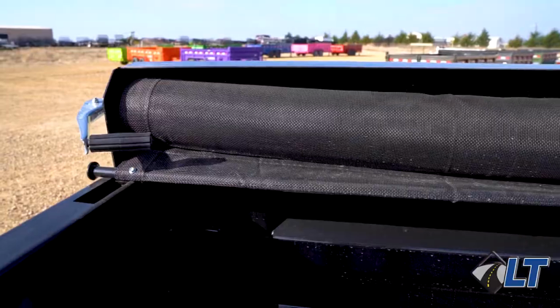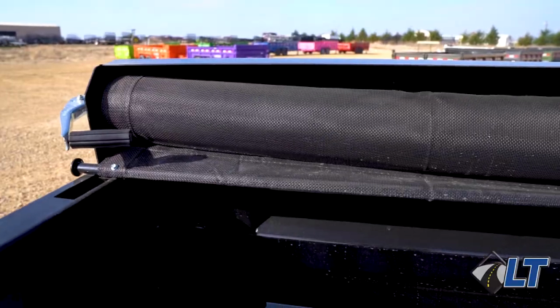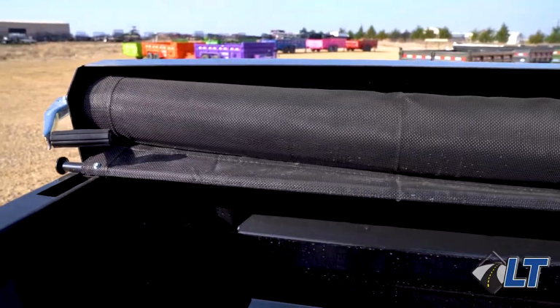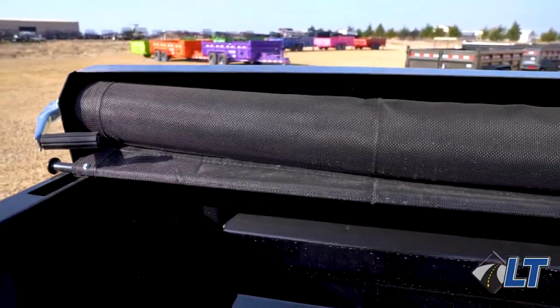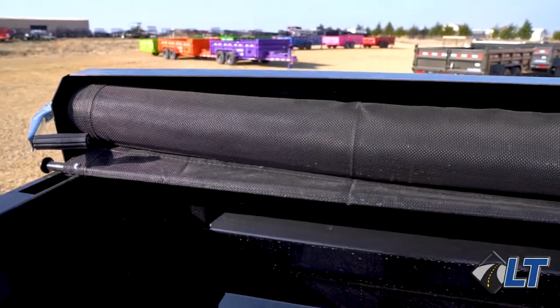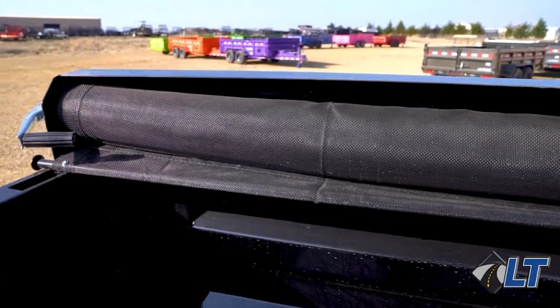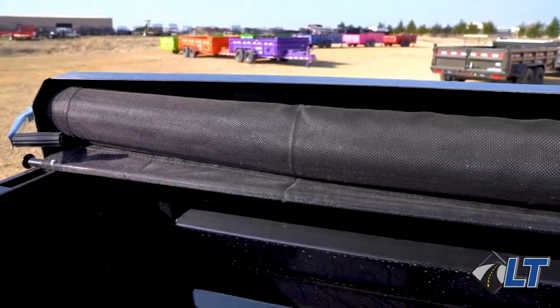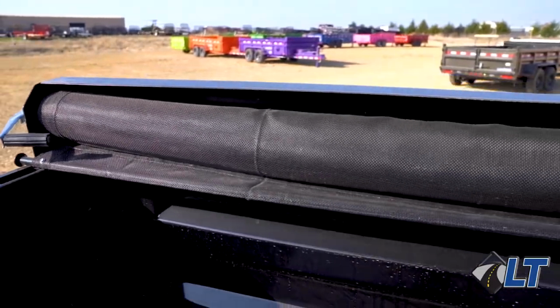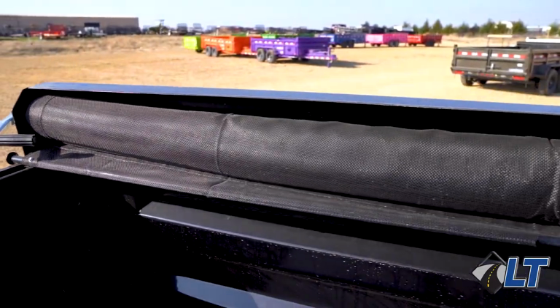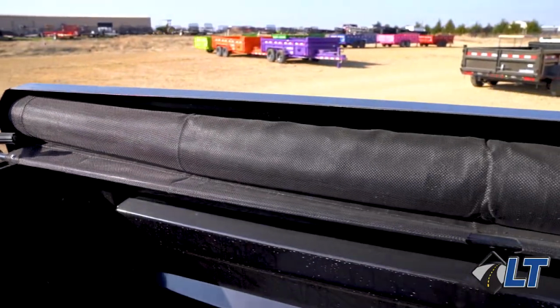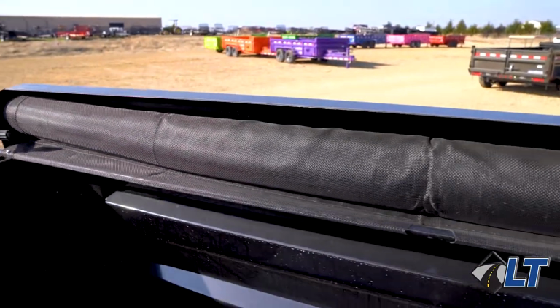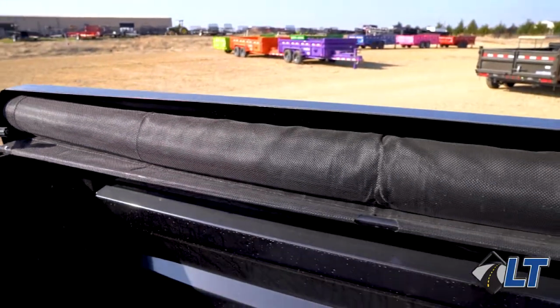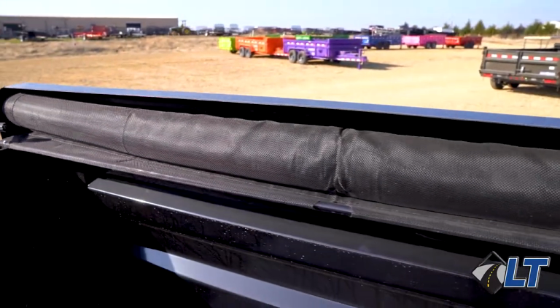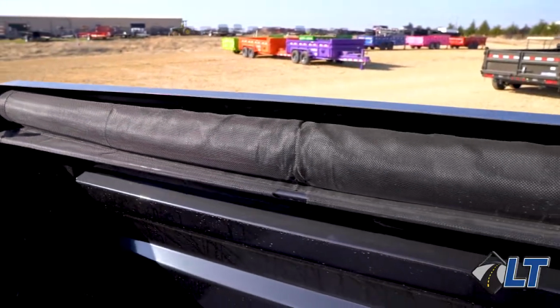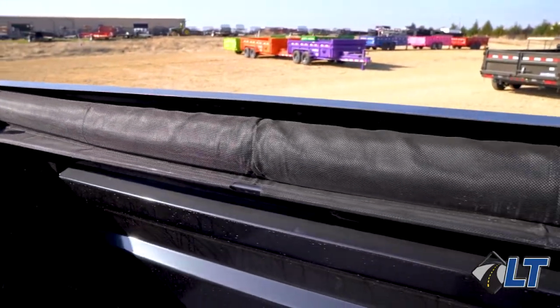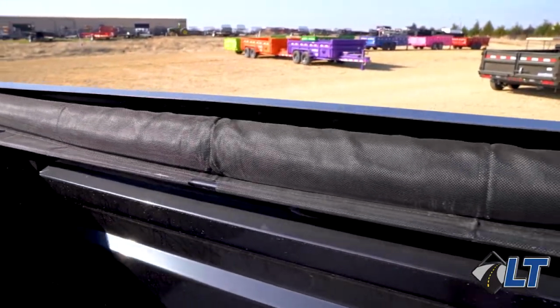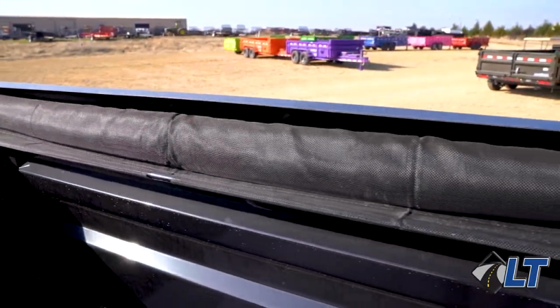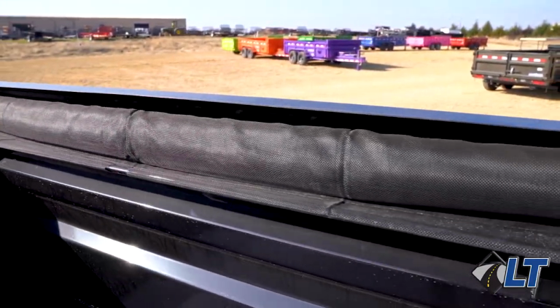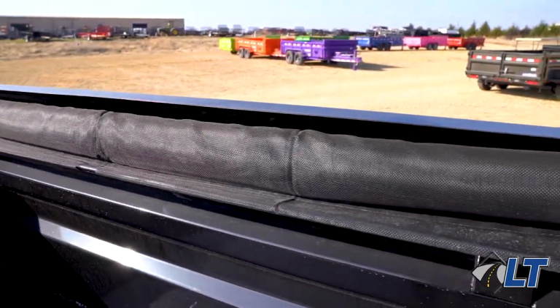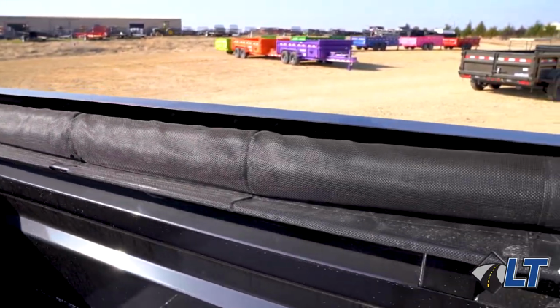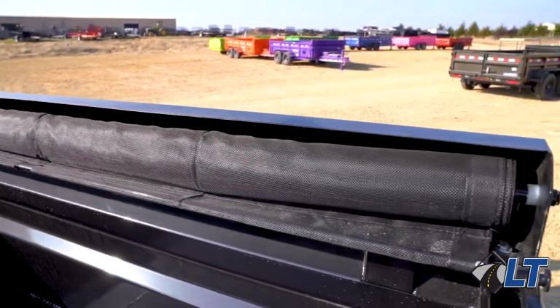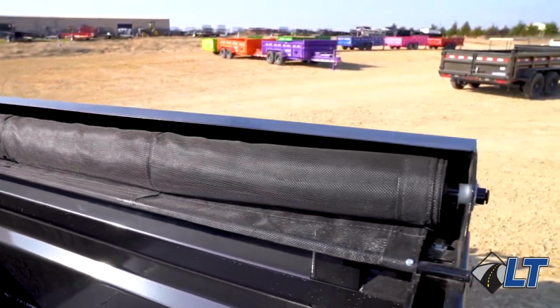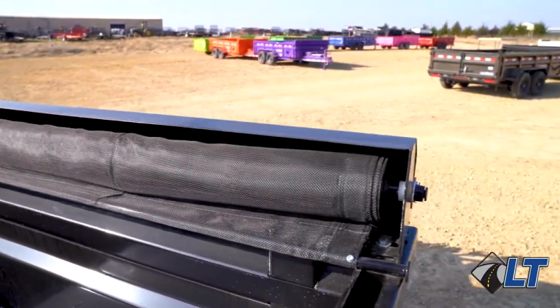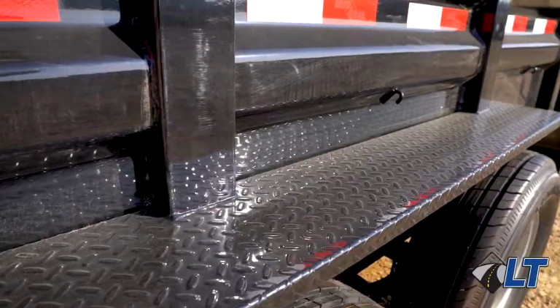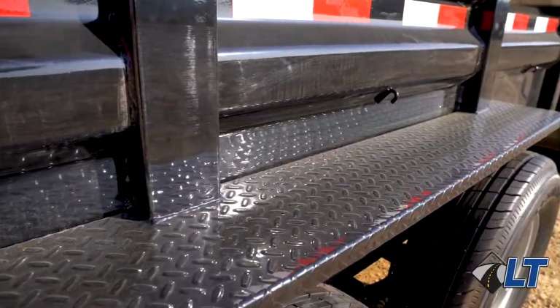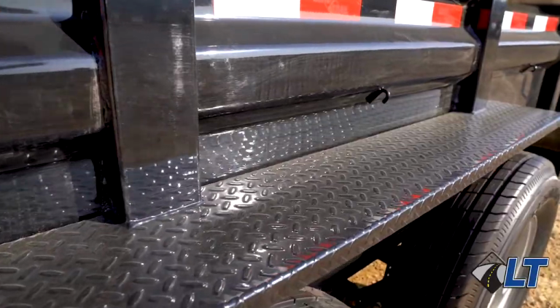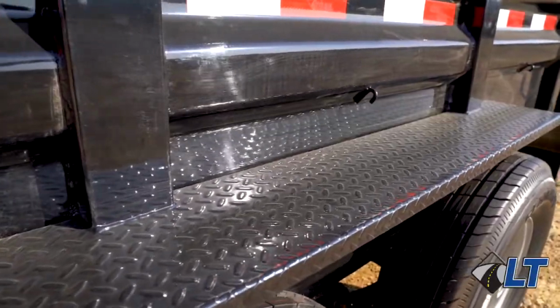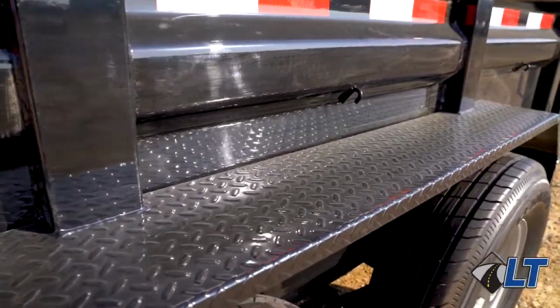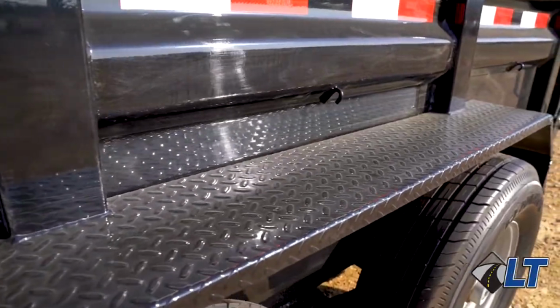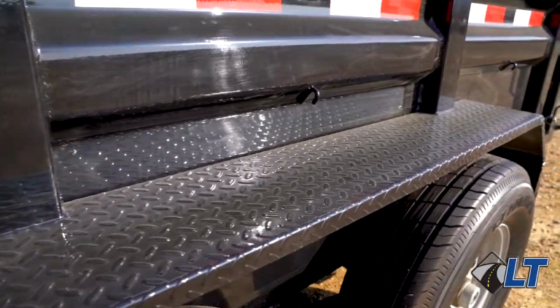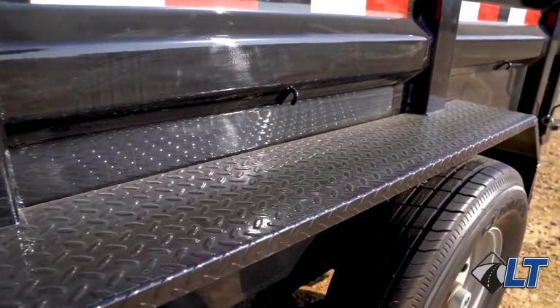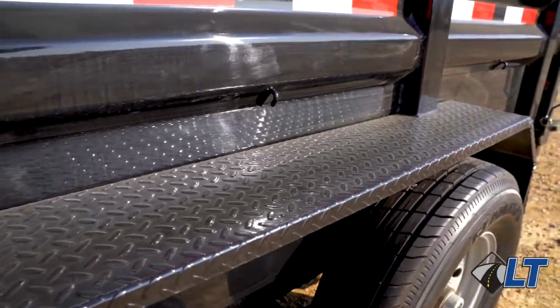Moving up top, we have our easy lock tarp system. Moving back, we have our rugged diamond plate fenders.